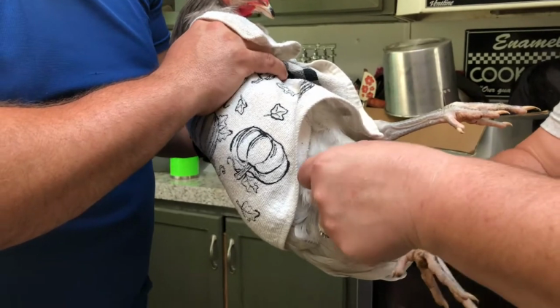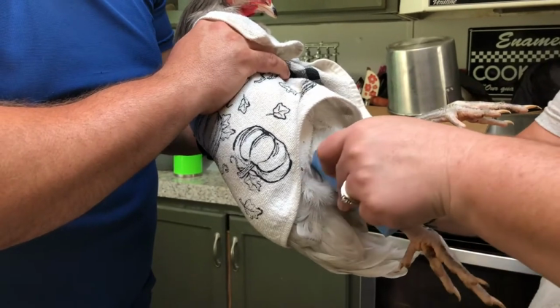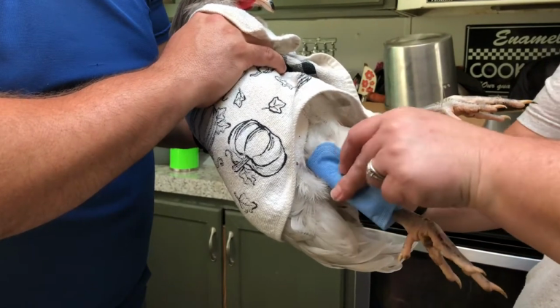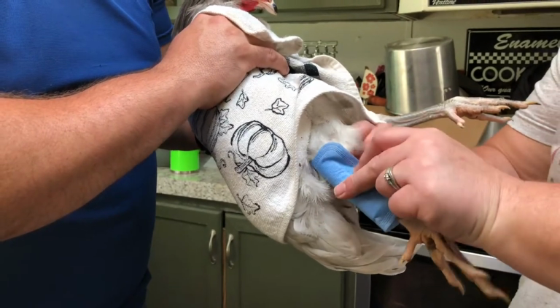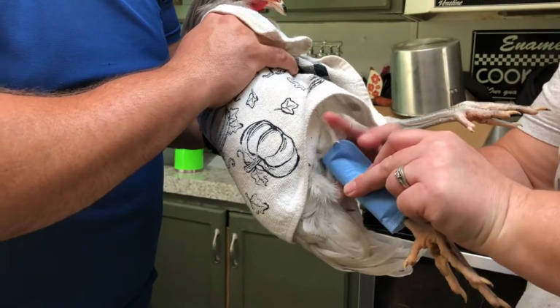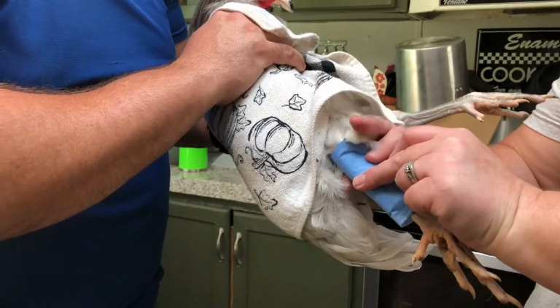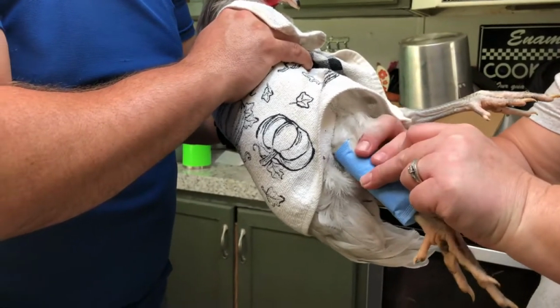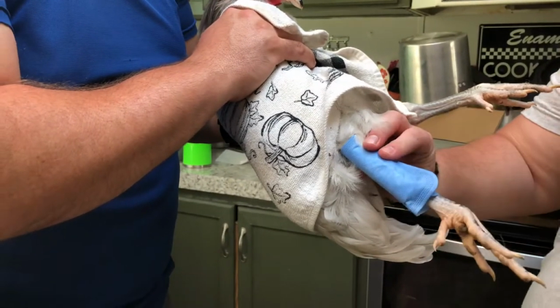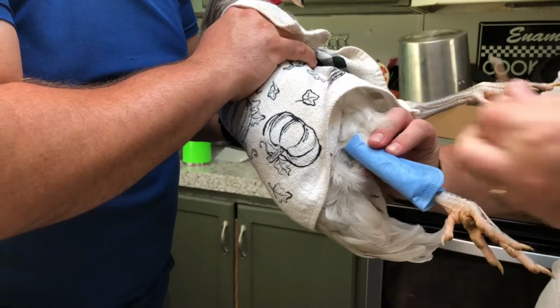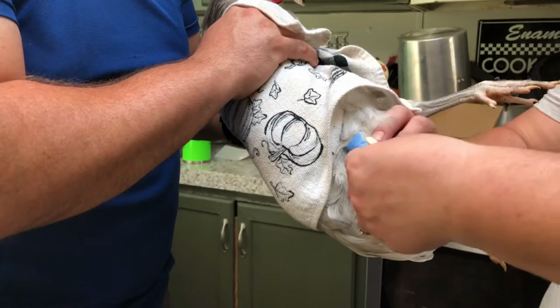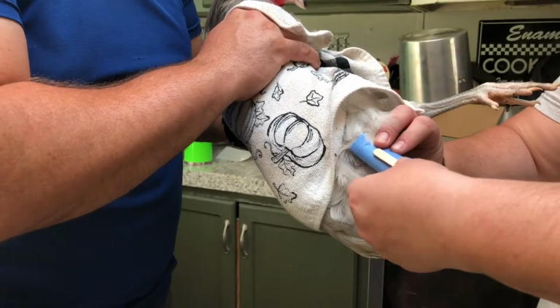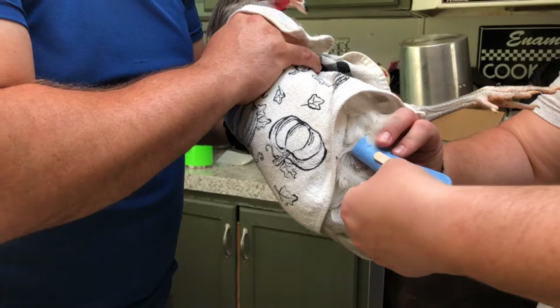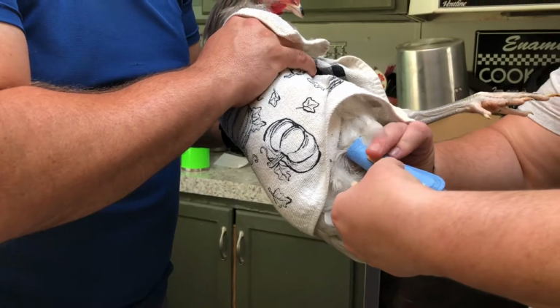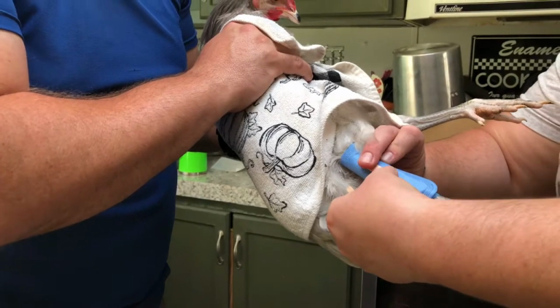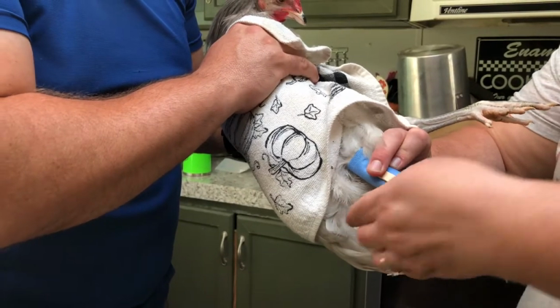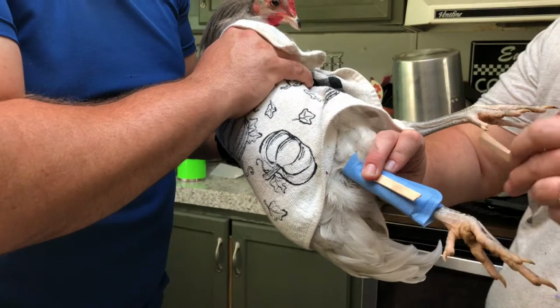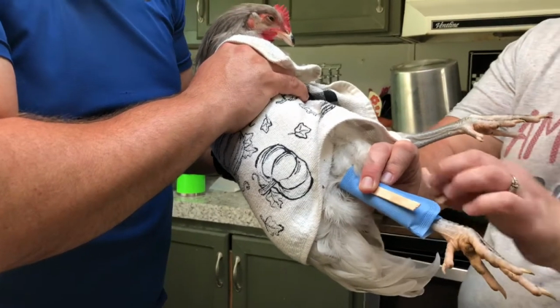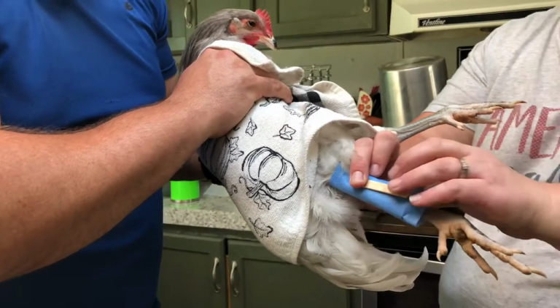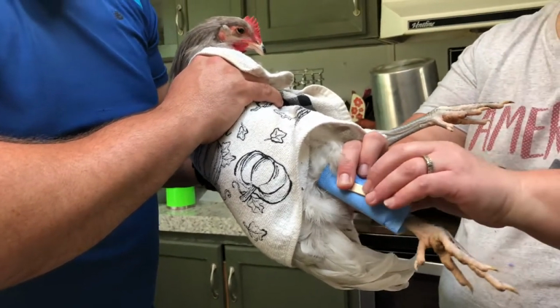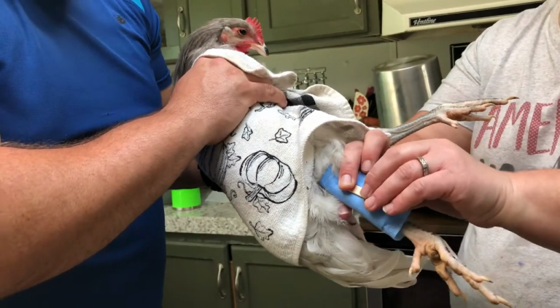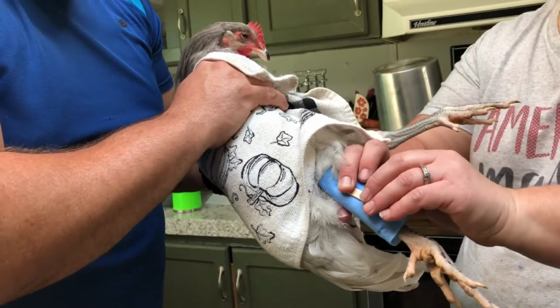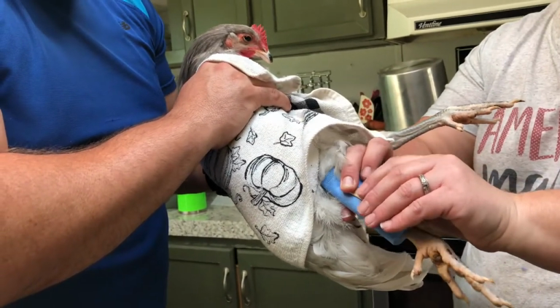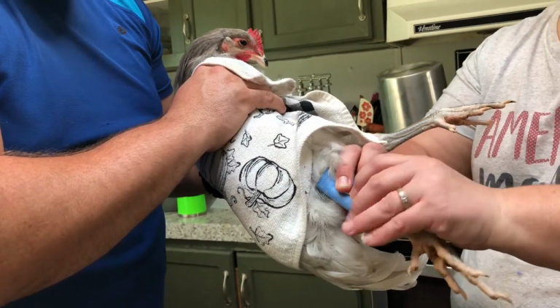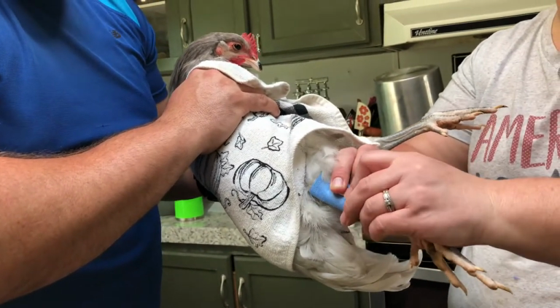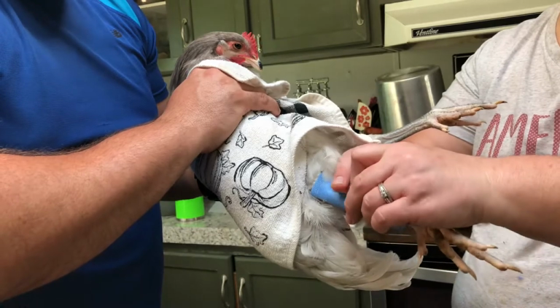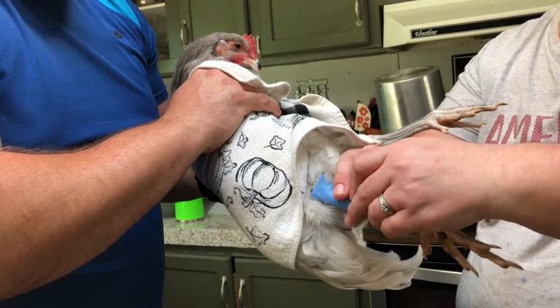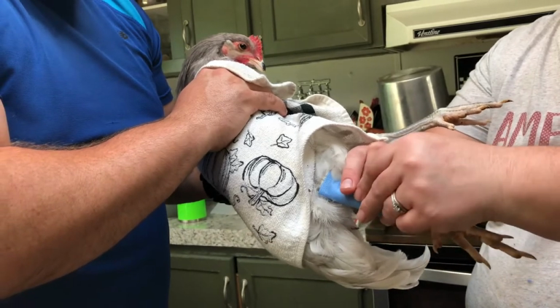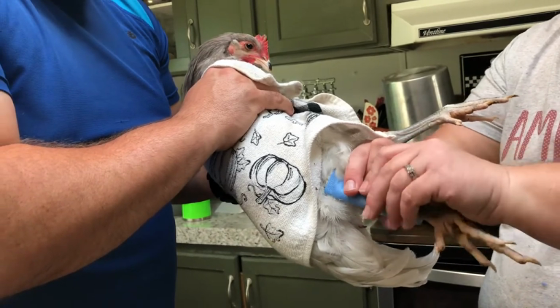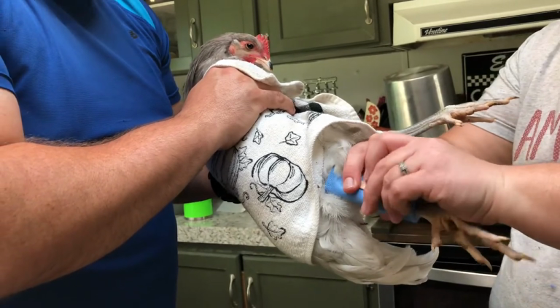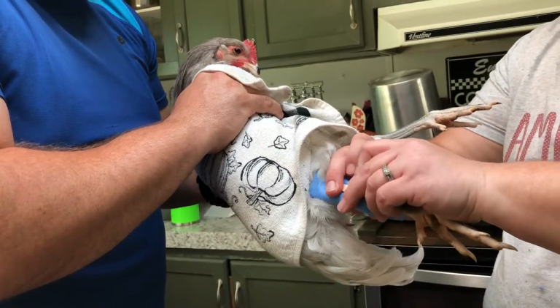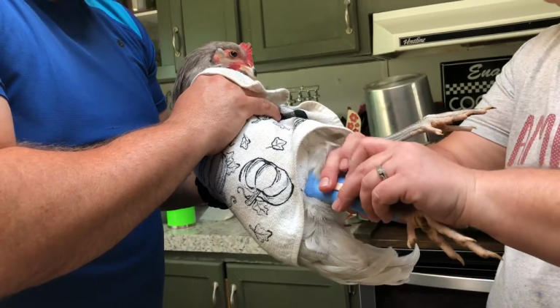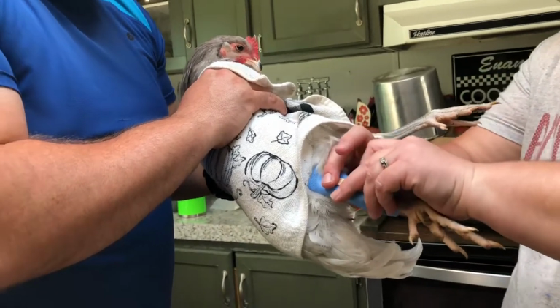This is our rooster, Ranger. Some neighborhood dogs got into our coop somehow — they were vicious and ripped our coop apart.